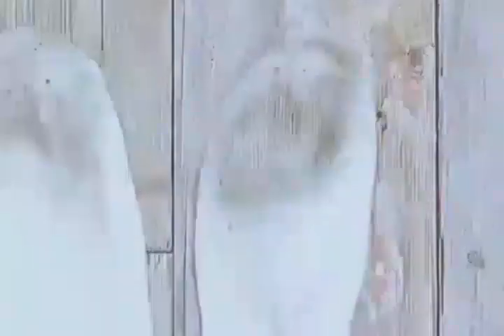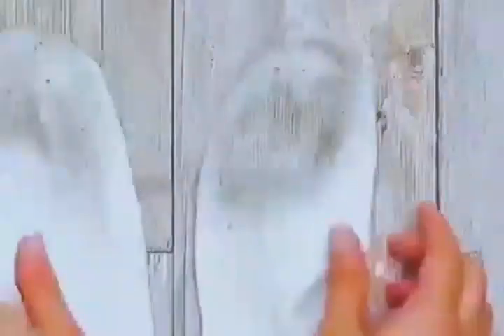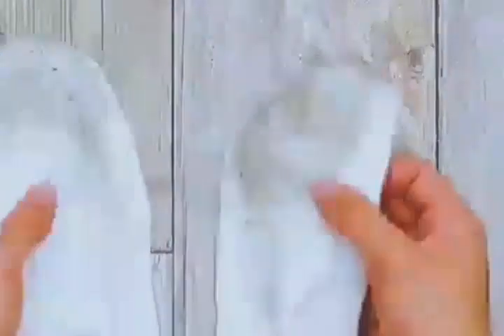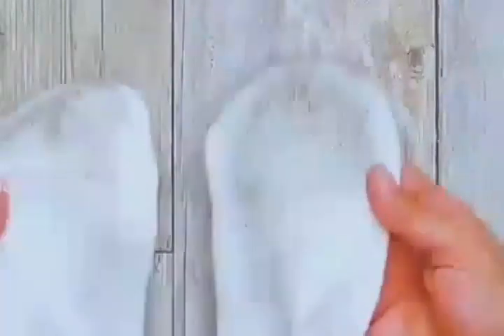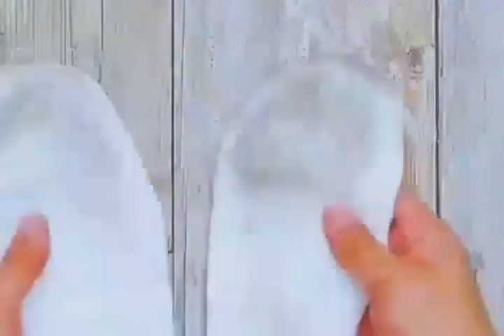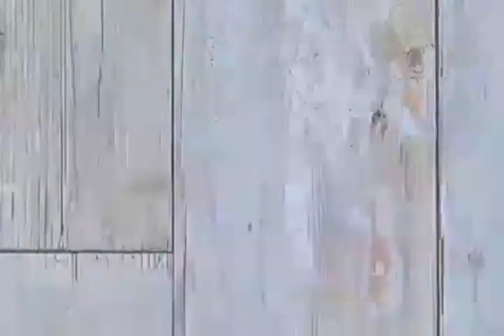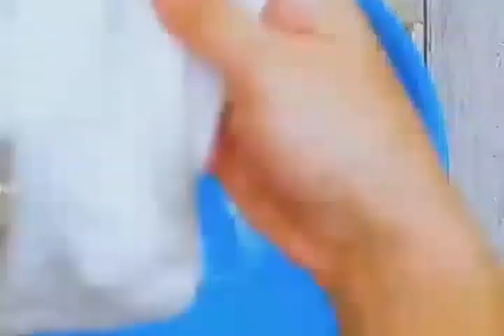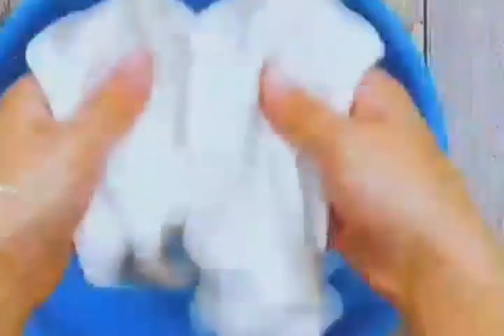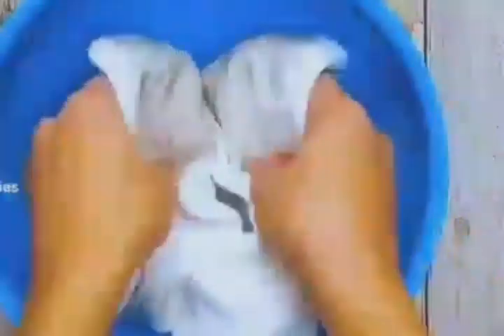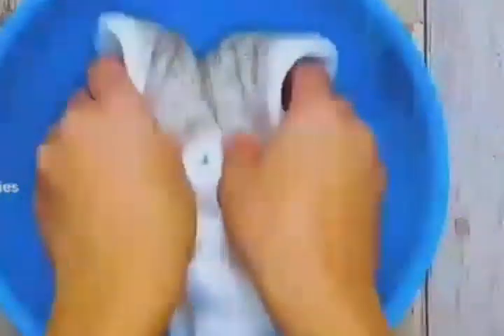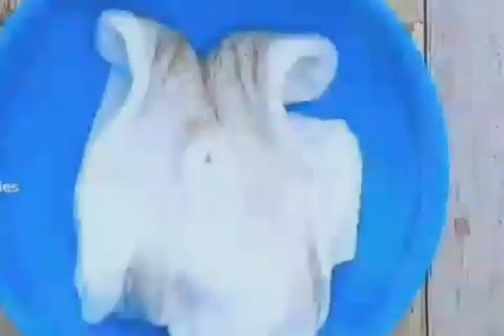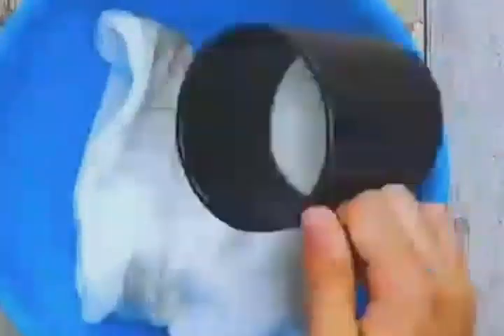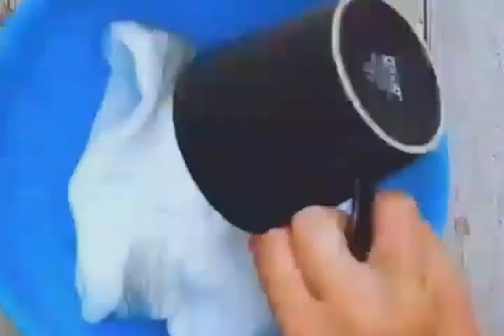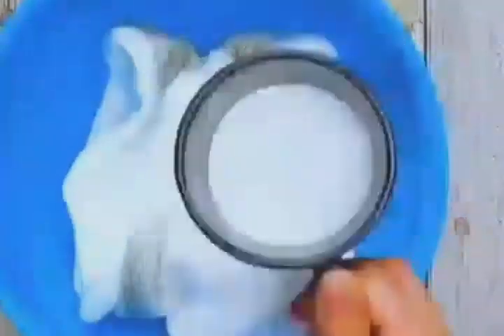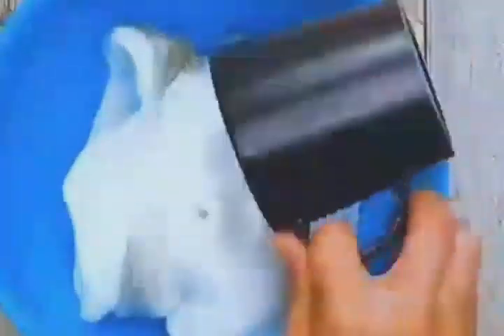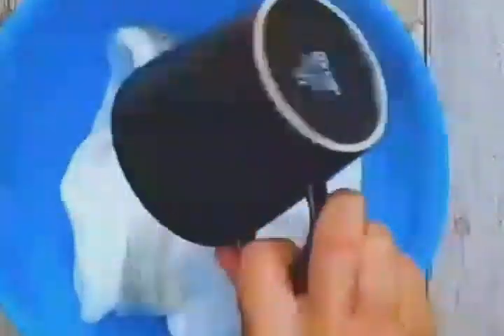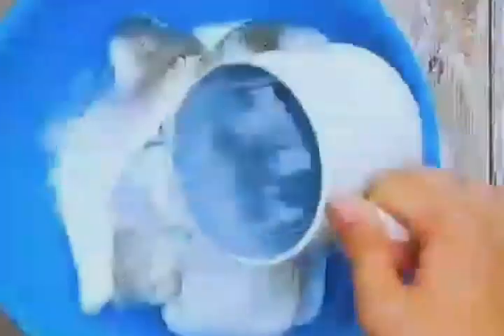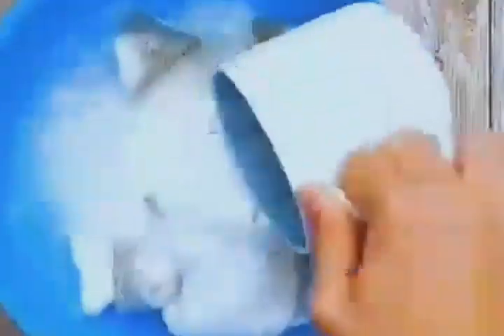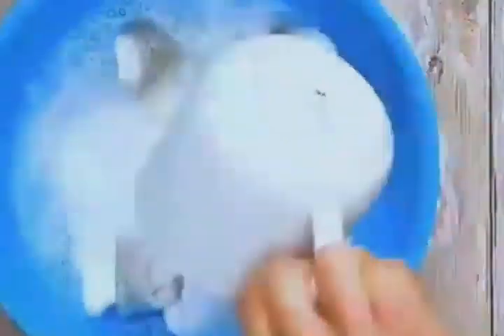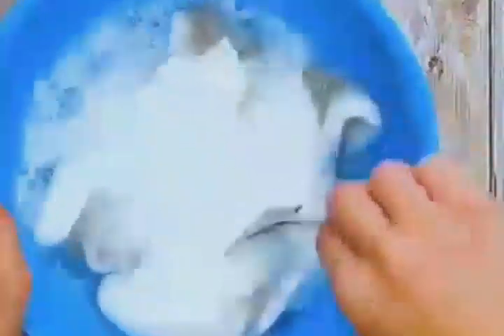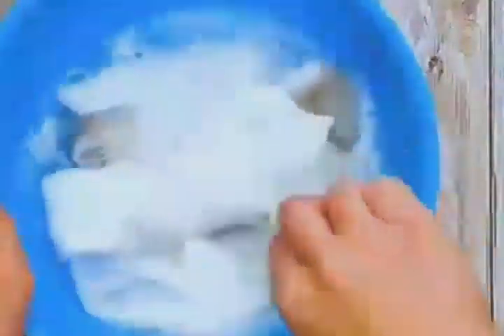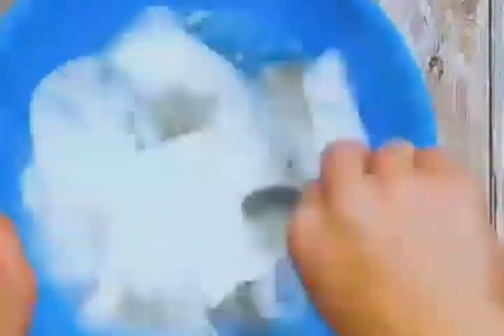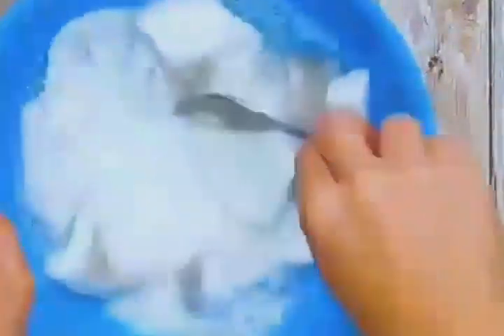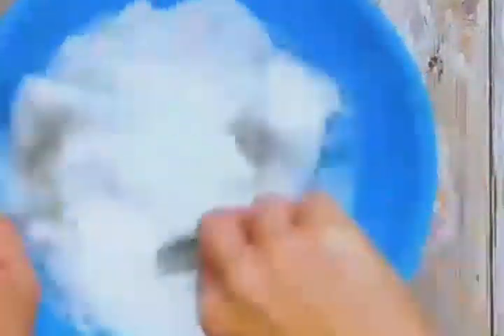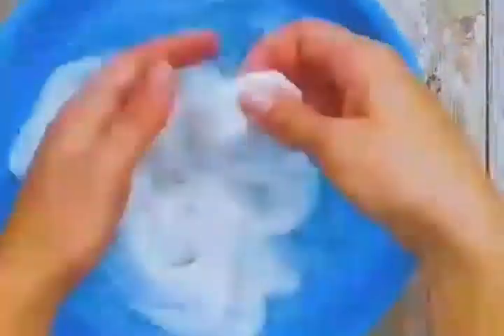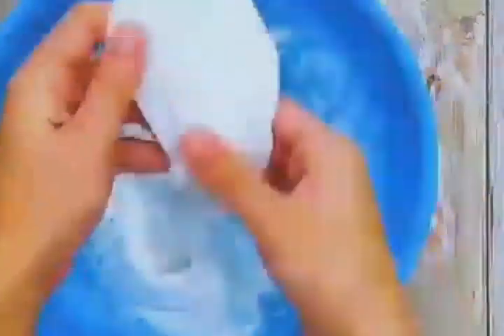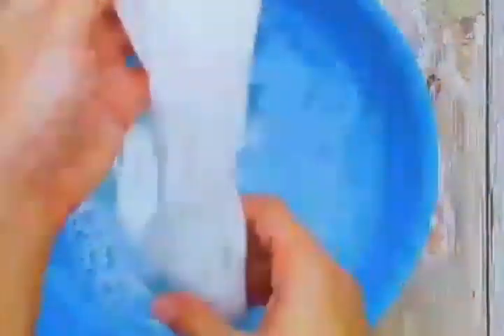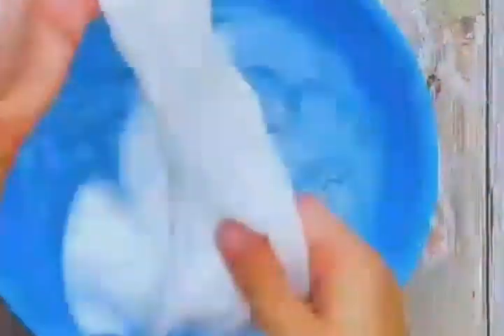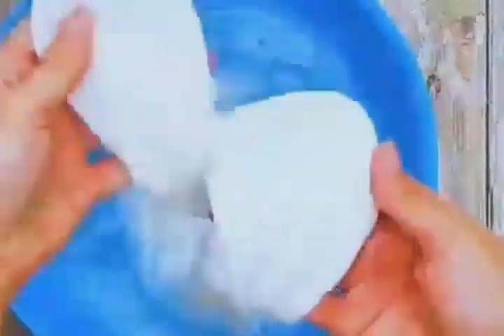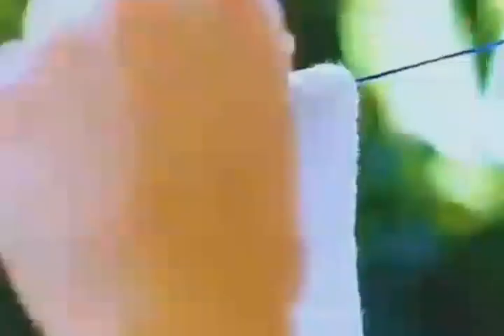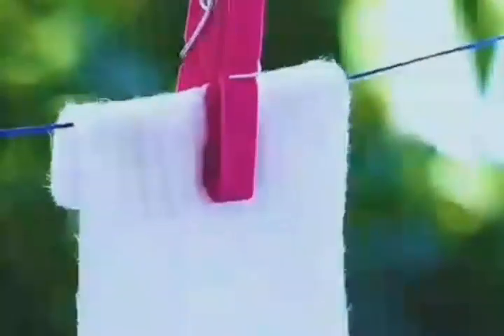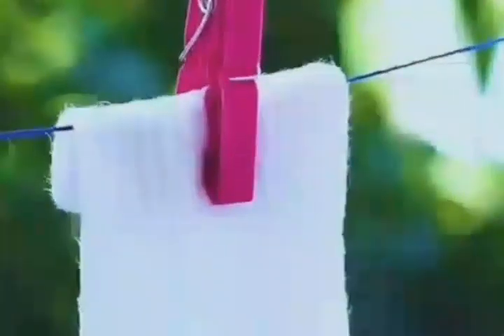White socks looking very dirty? Put them in a basin and add bleach, baking soda, and white vinegar. Soak them overnight and the socks will become as clean as new.